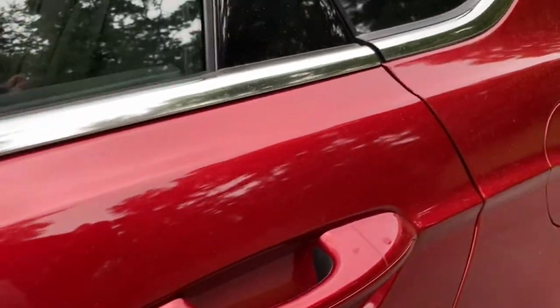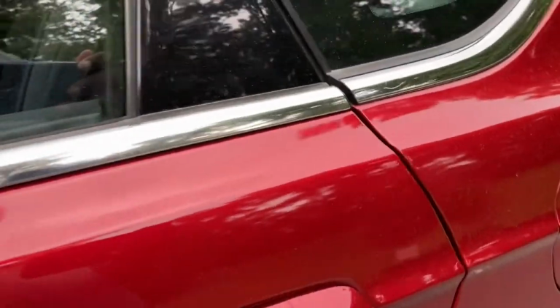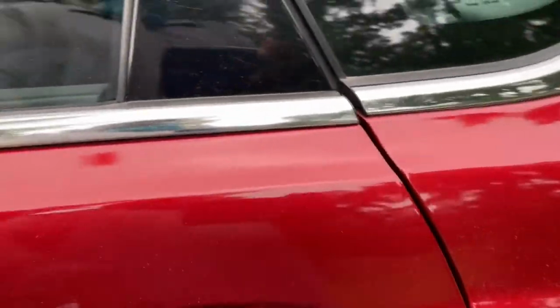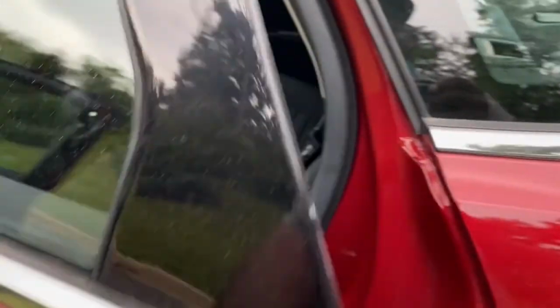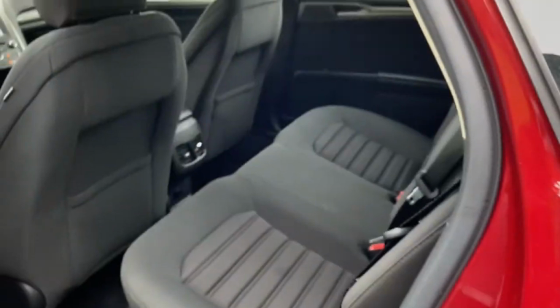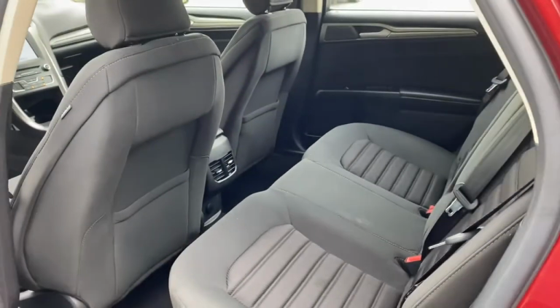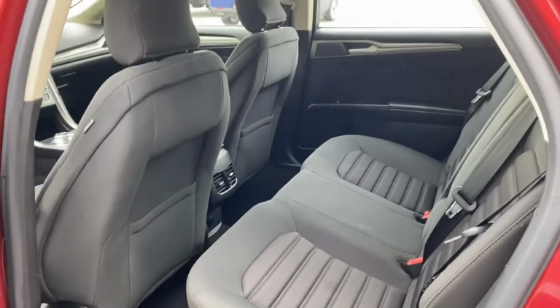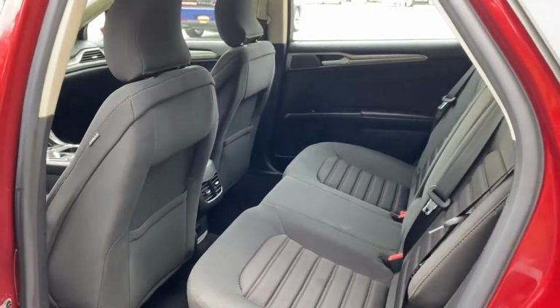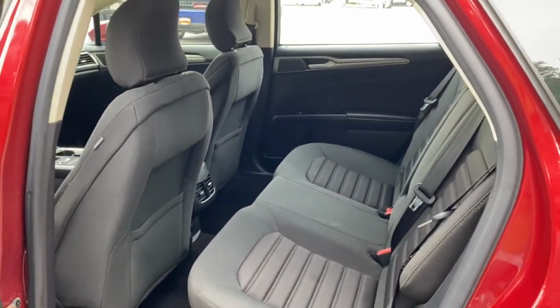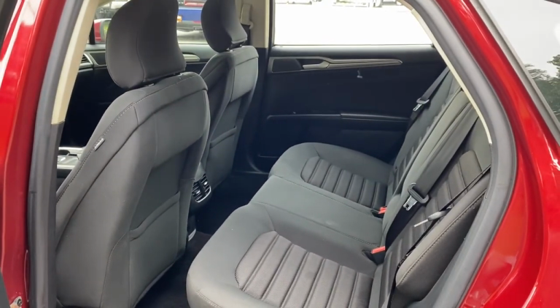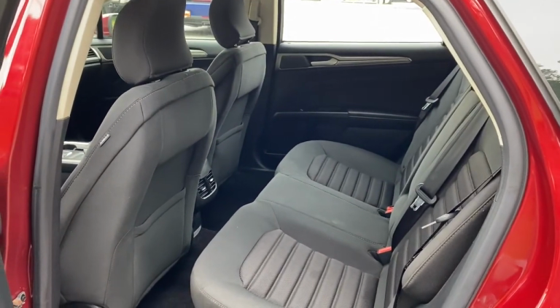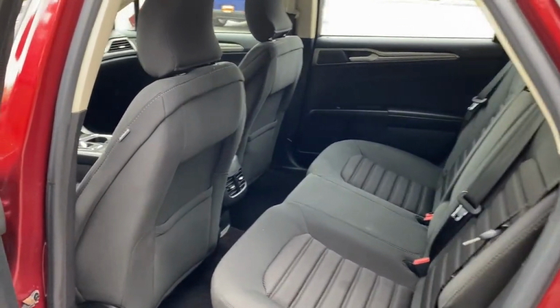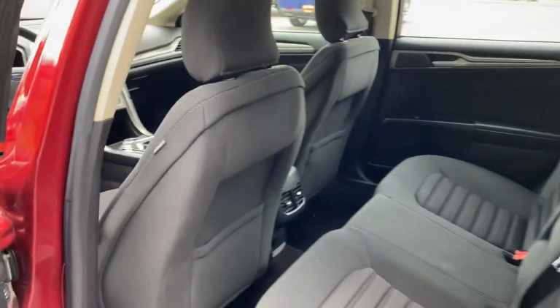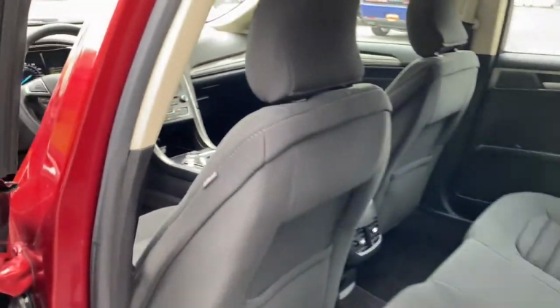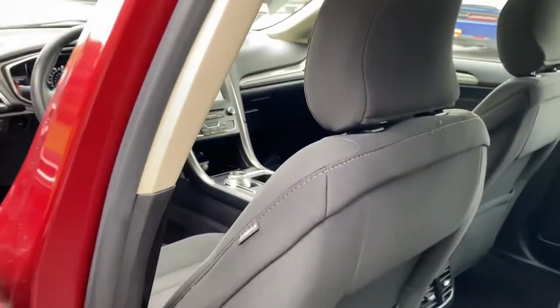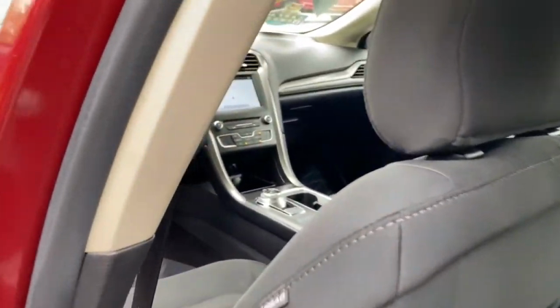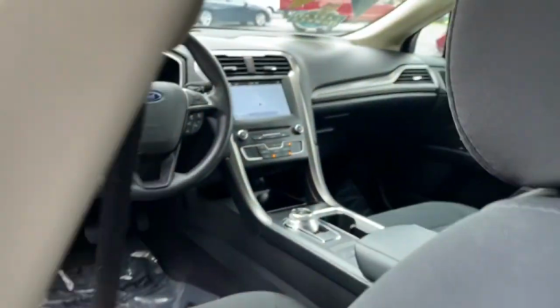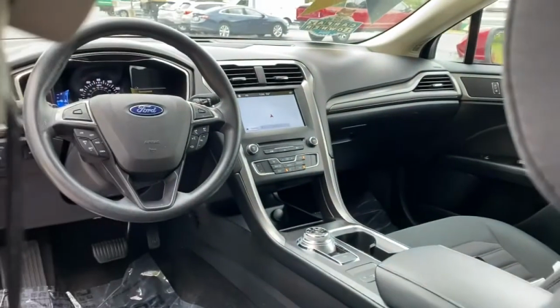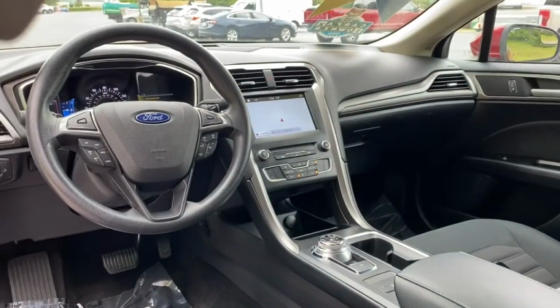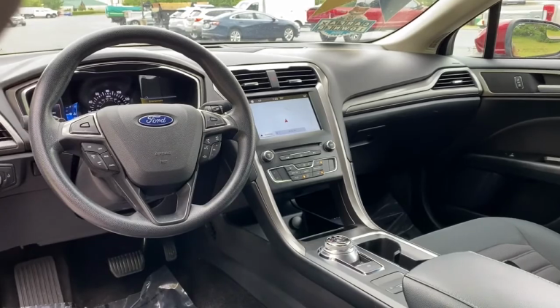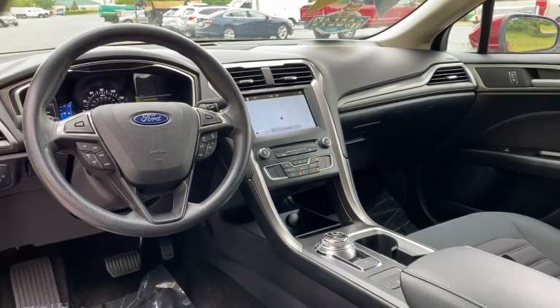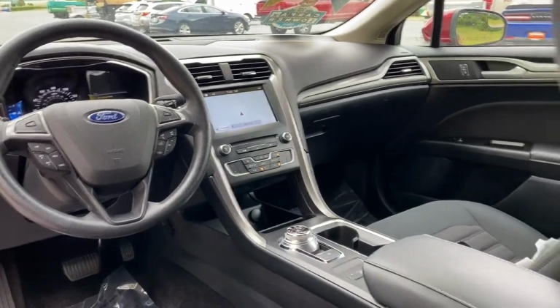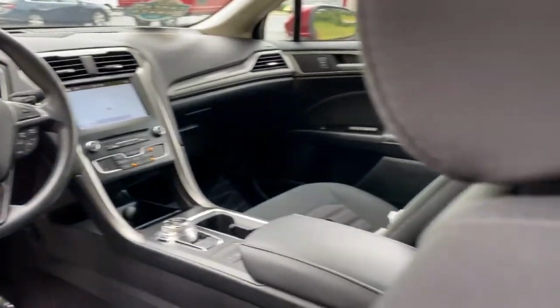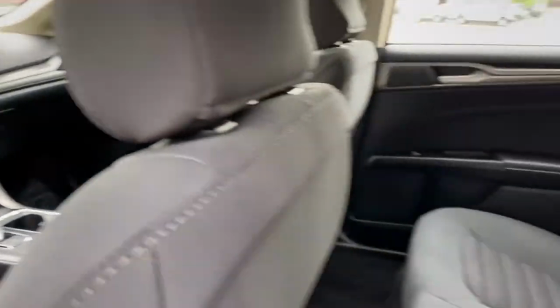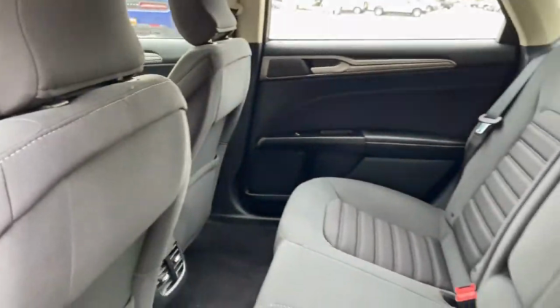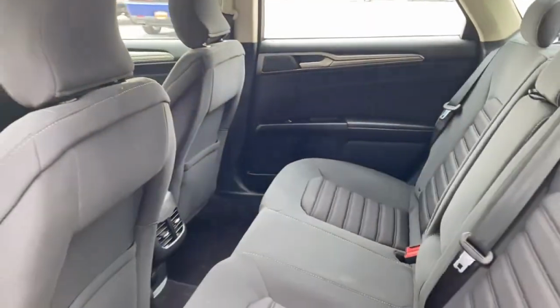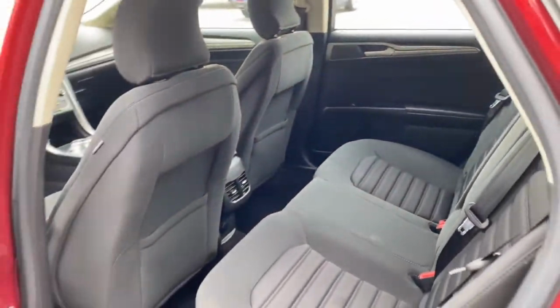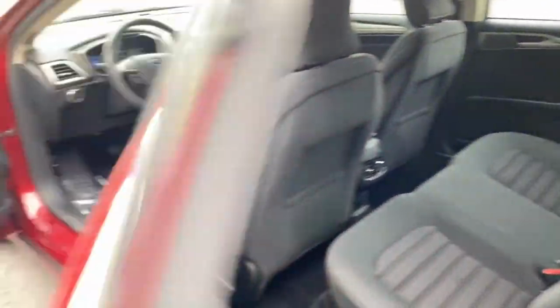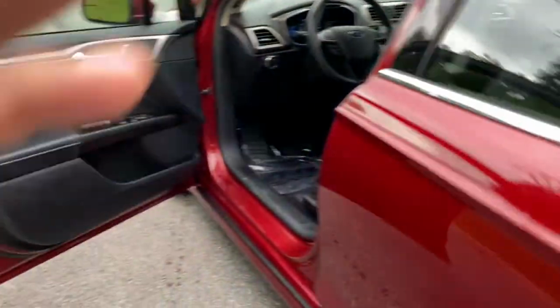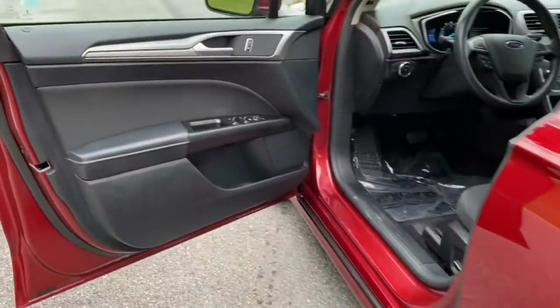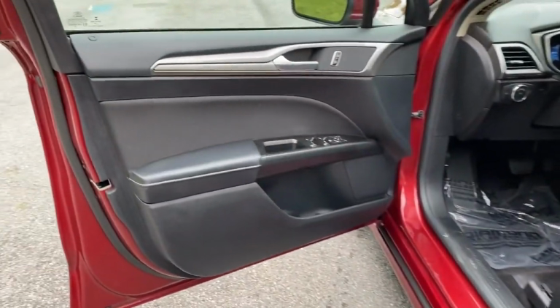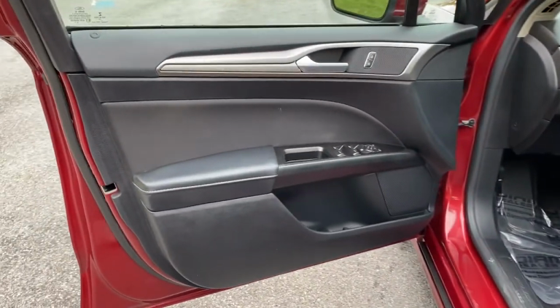Take control of the daily commute in smart style. This sporty Fusion is waiting, and our team is standing by to give you an outstanding test drive experience. Stop in today.